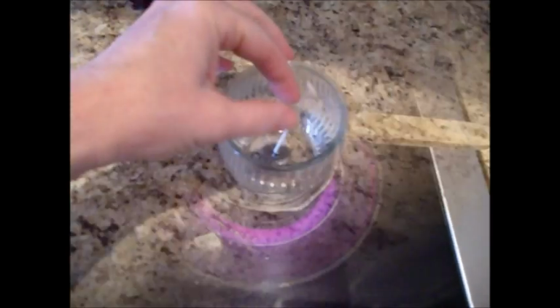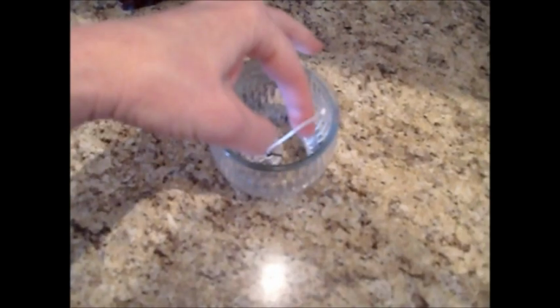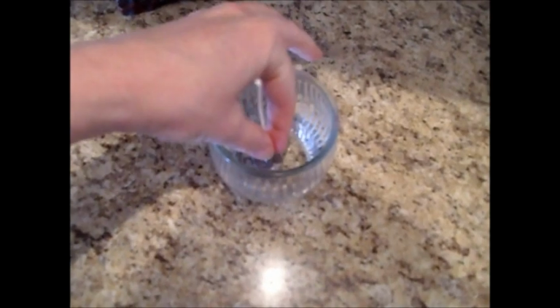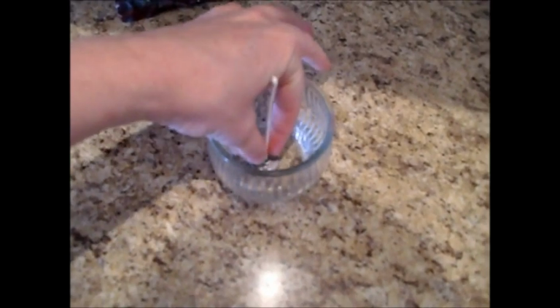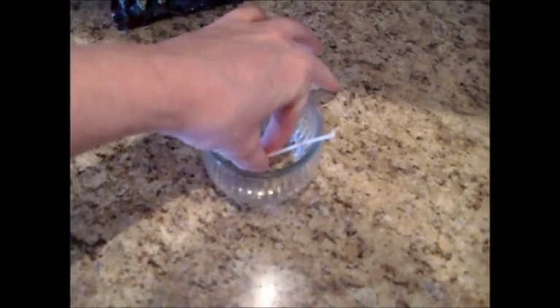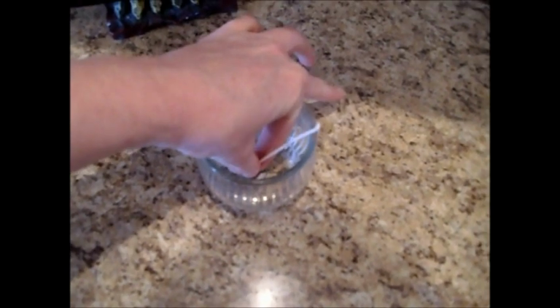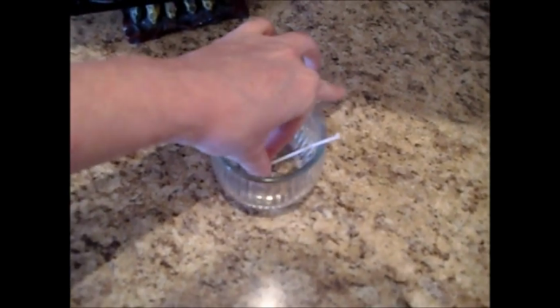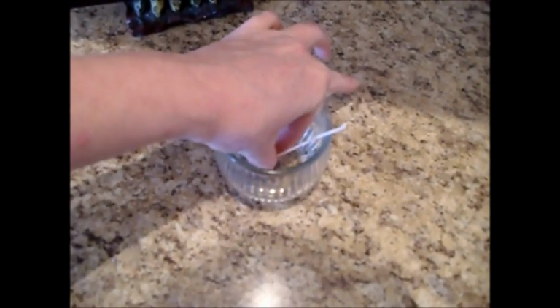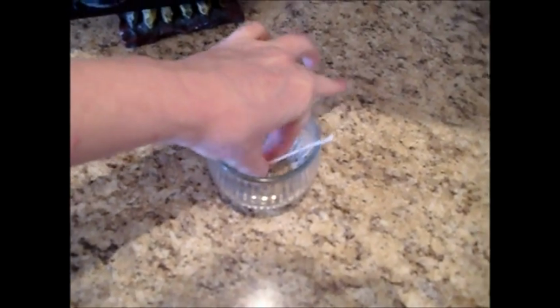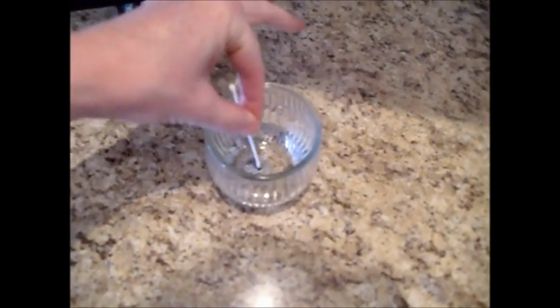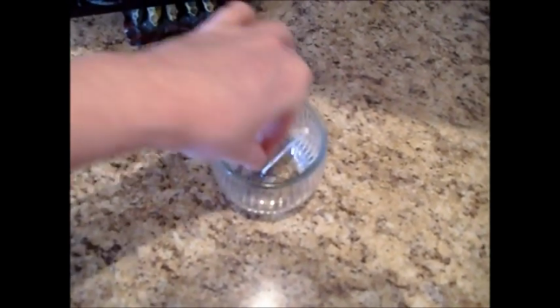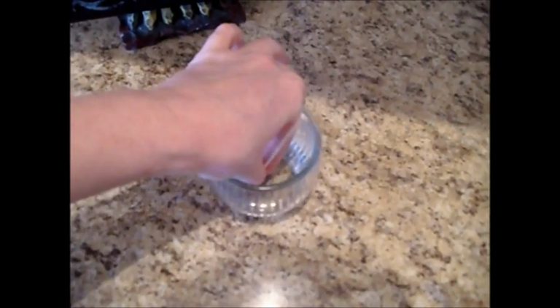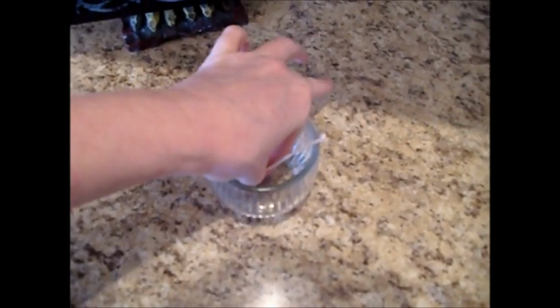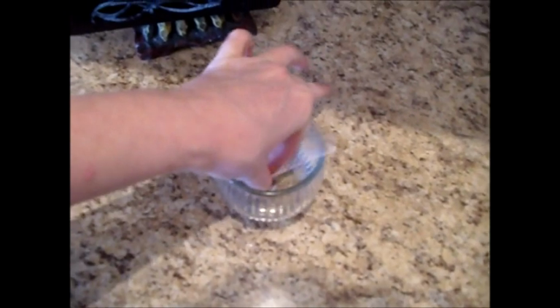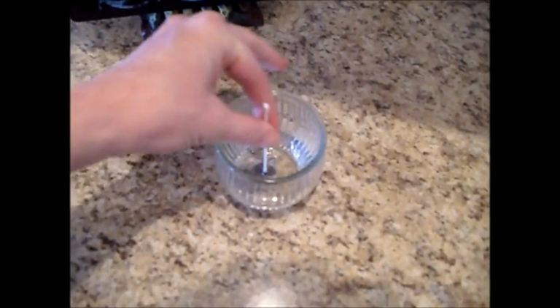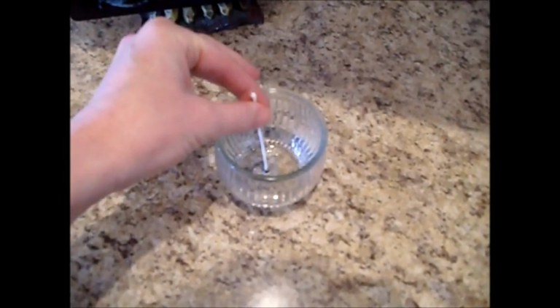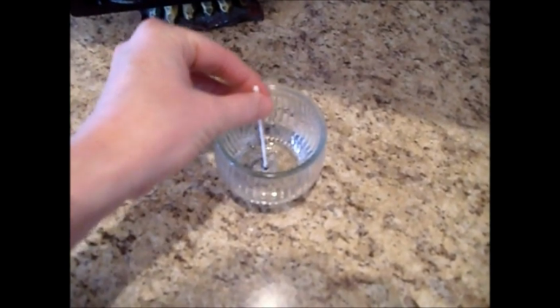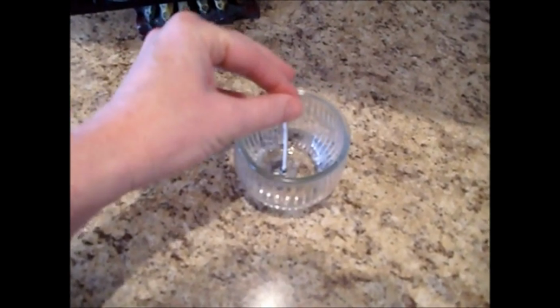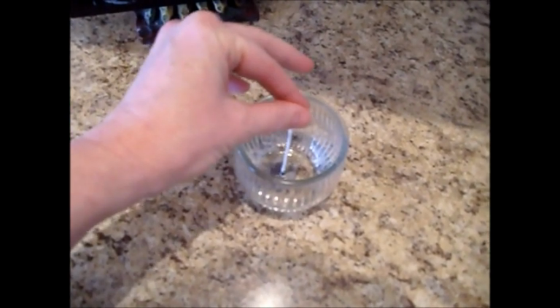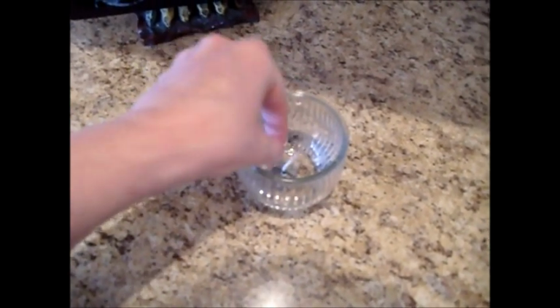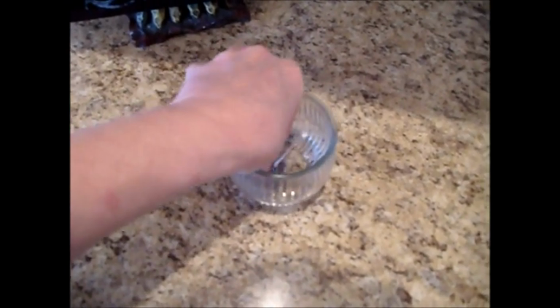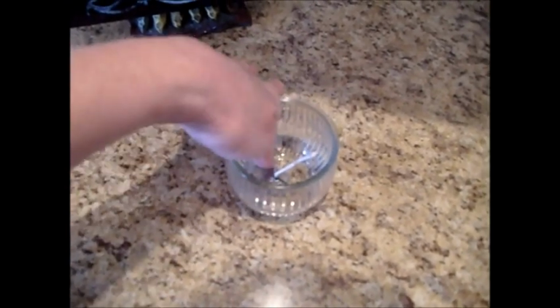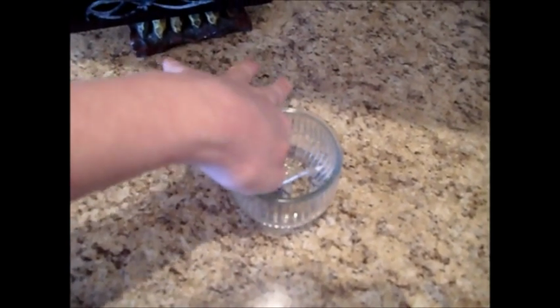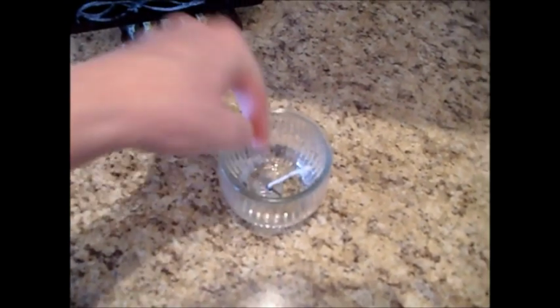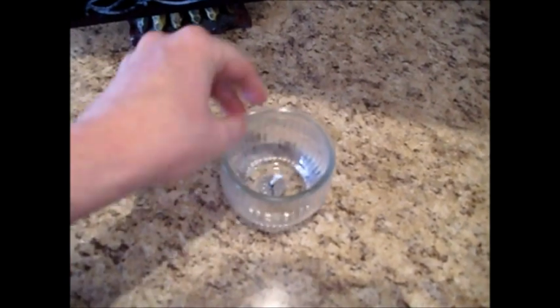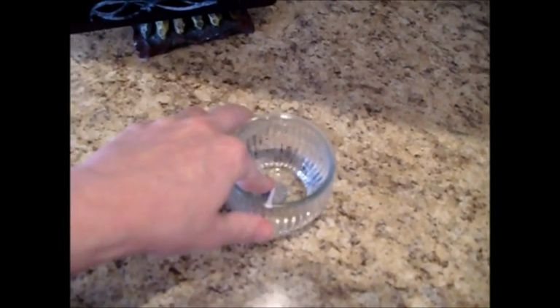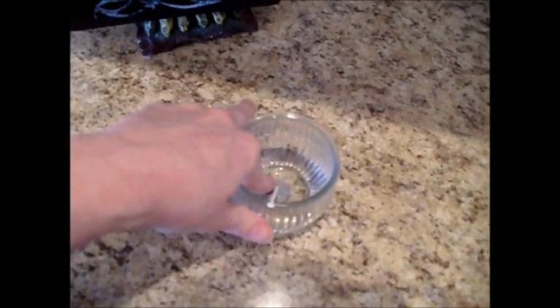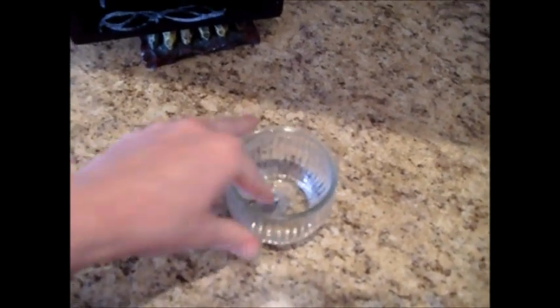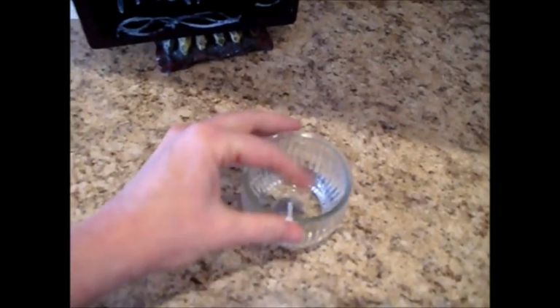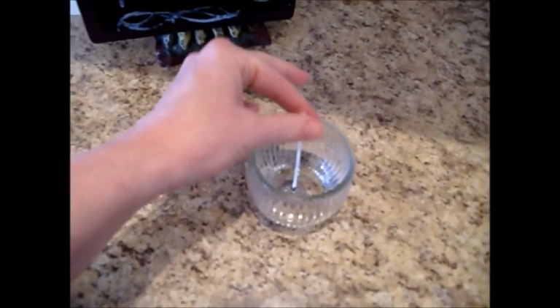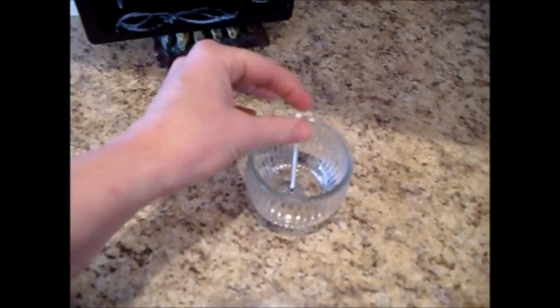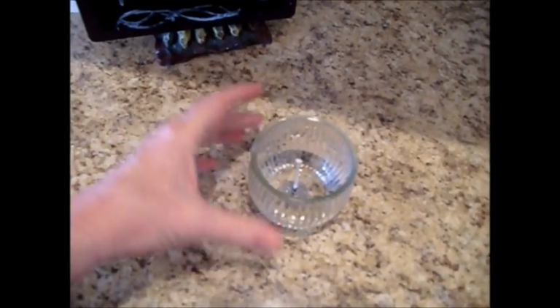We put a little bit of hot melt glue on the bottom of the wick and press it into the bottom of the jar. You can use a sucker stick or a toothpick to help if you're afraid of getting burned. Then we're just going to let that cool.